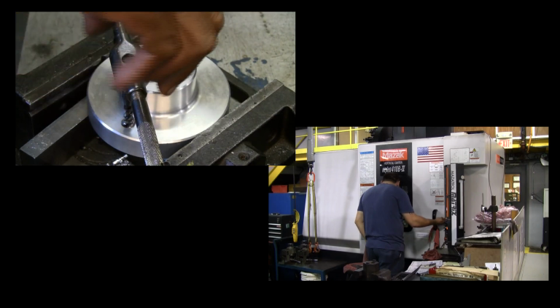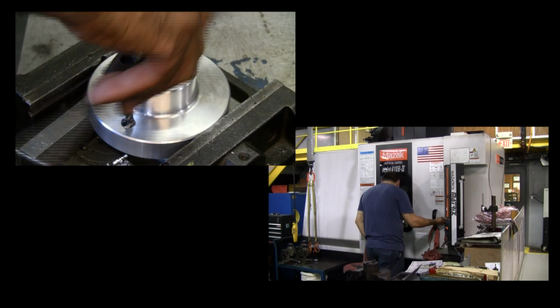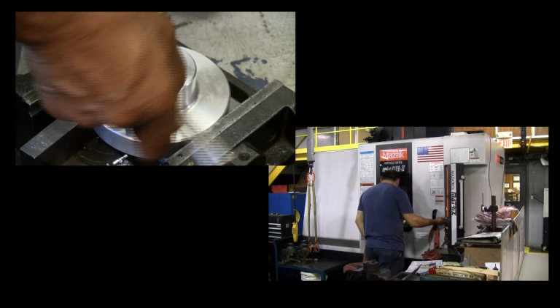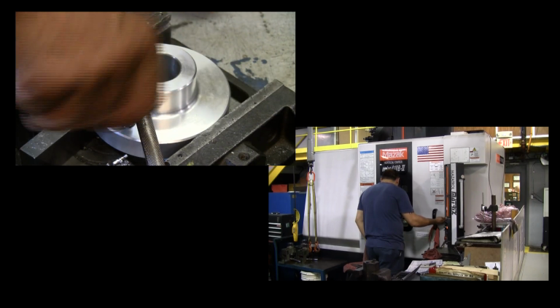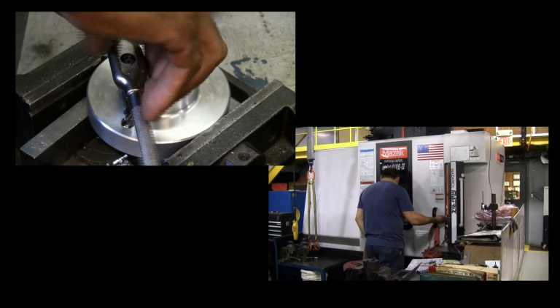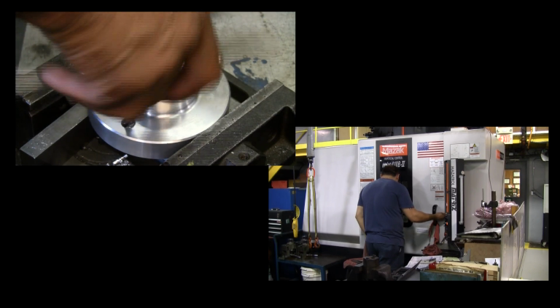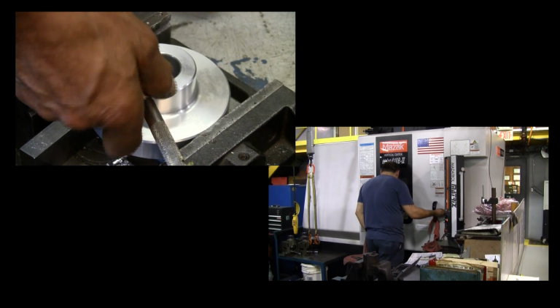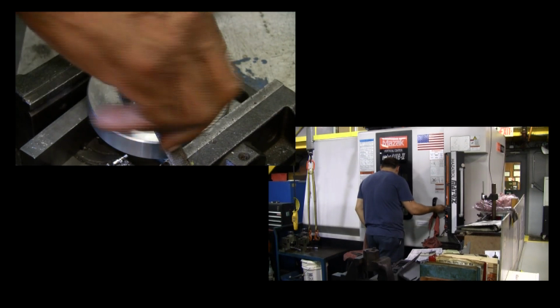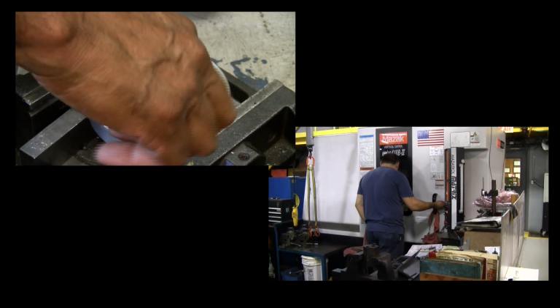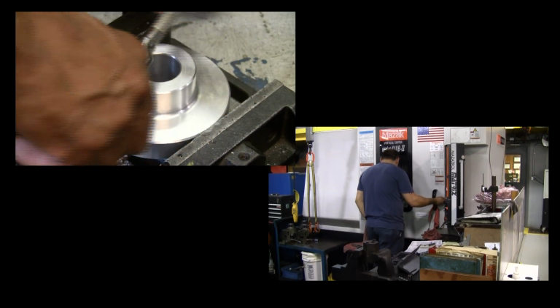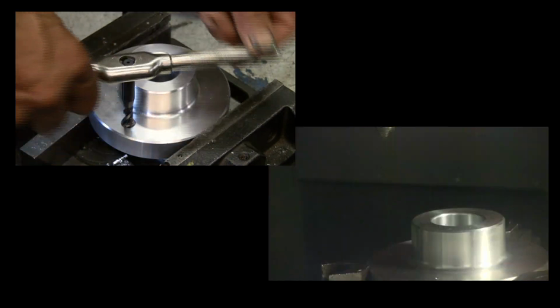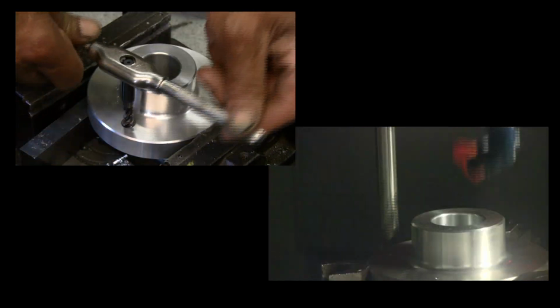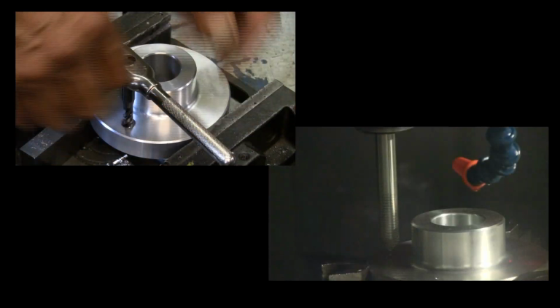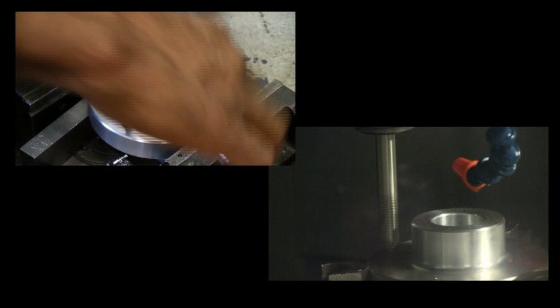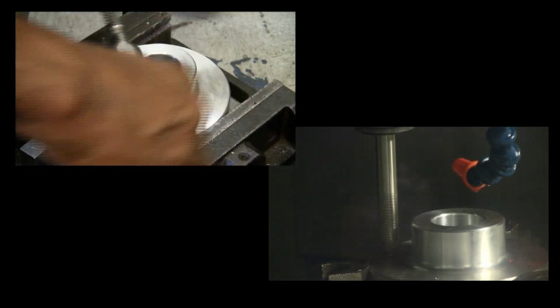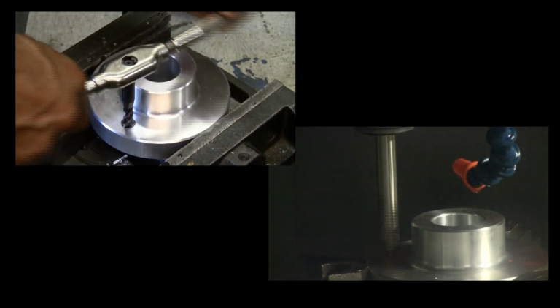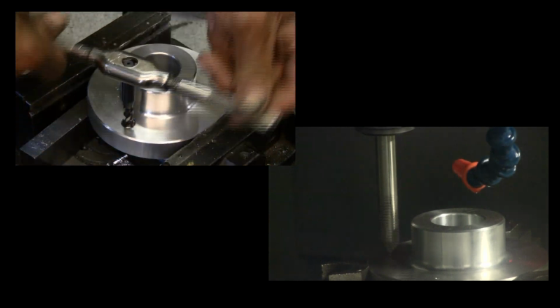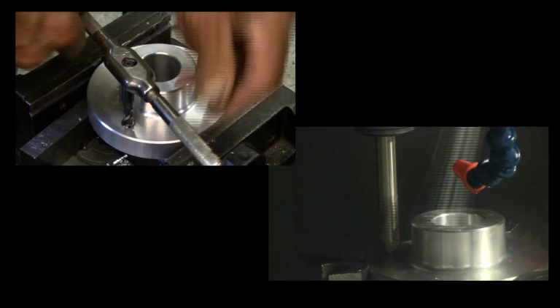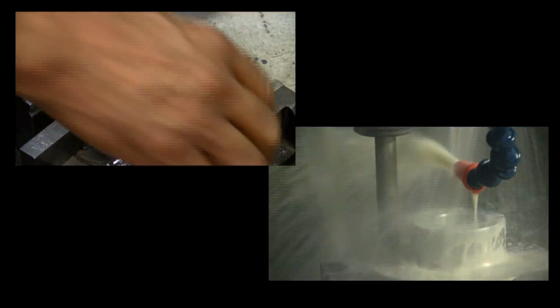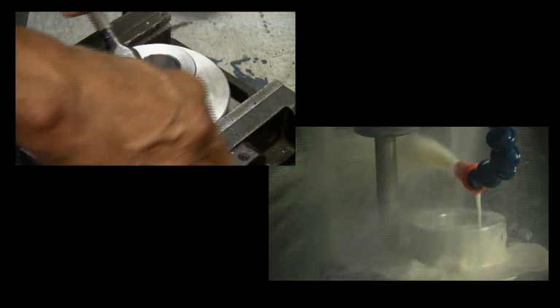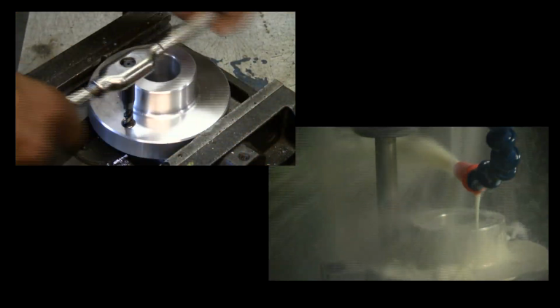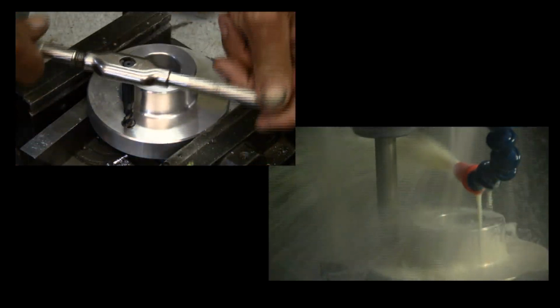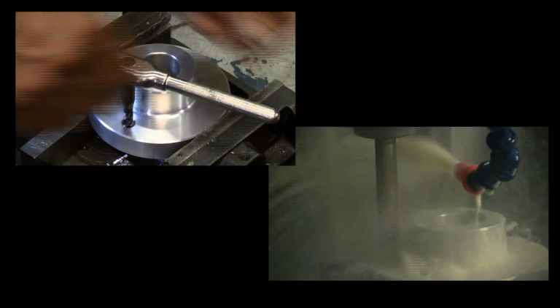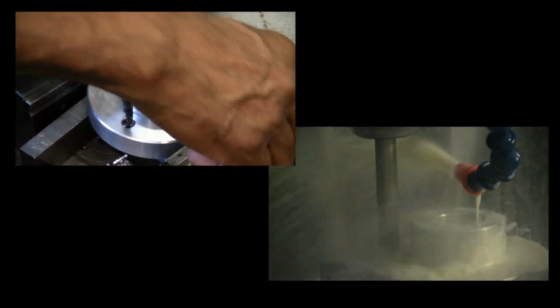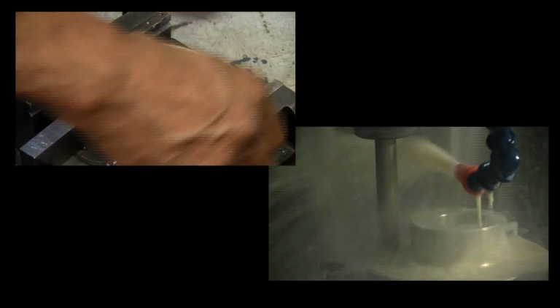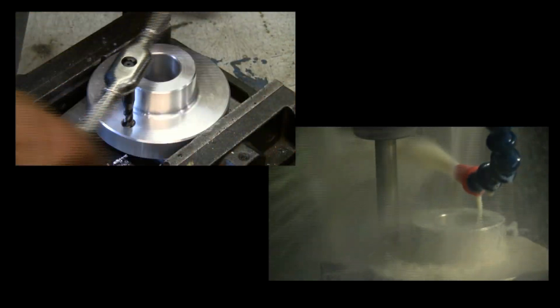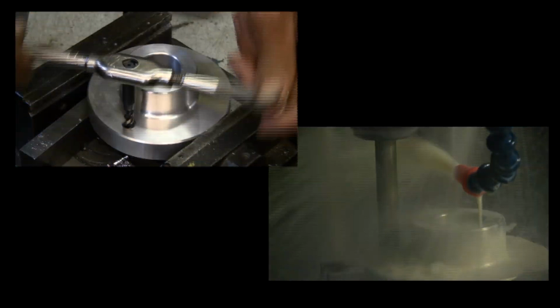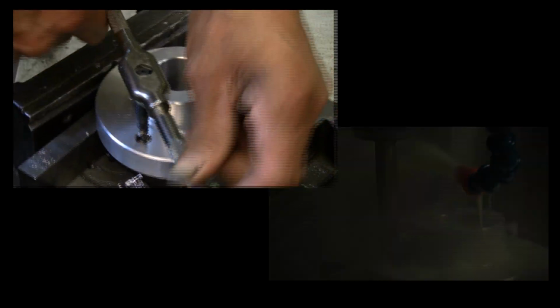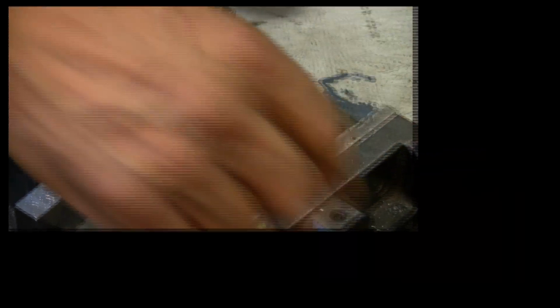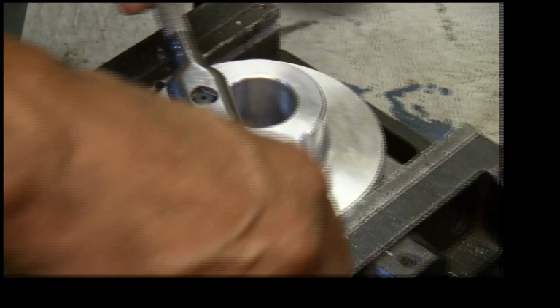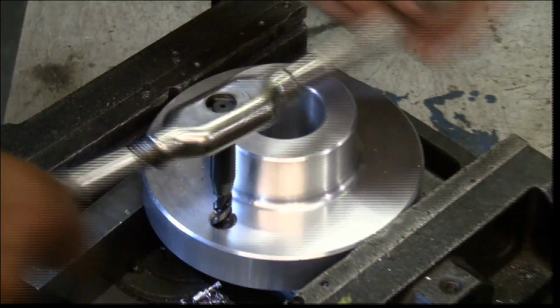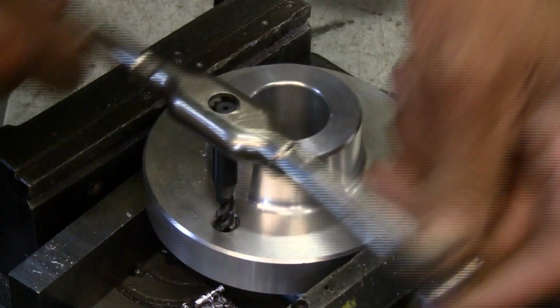You can prepare the hole for an insert either manually or with a machining center. For clarity, we'll show manual installations.